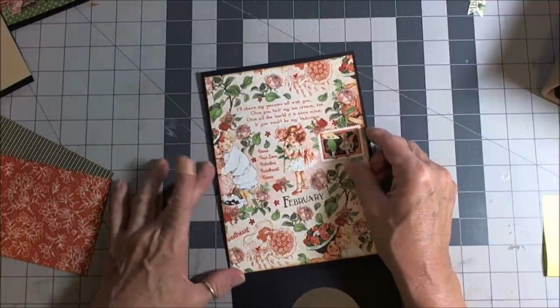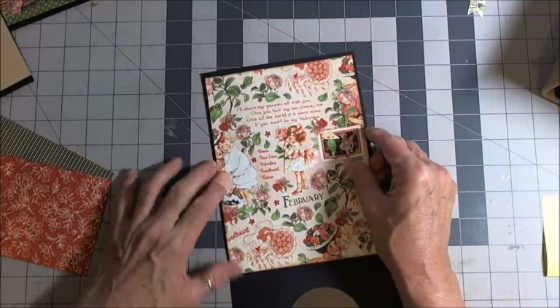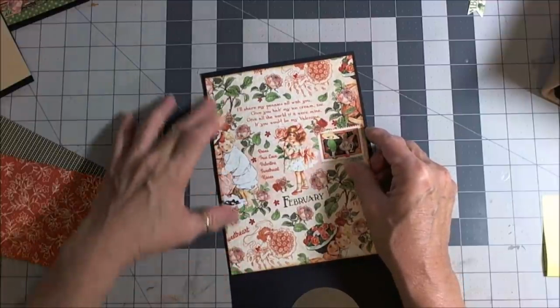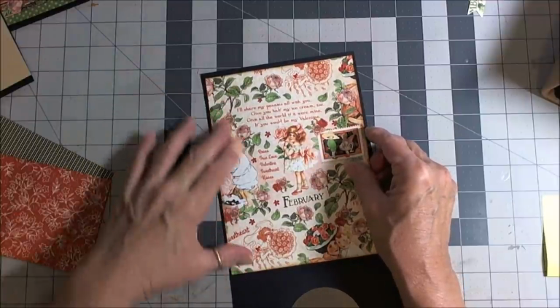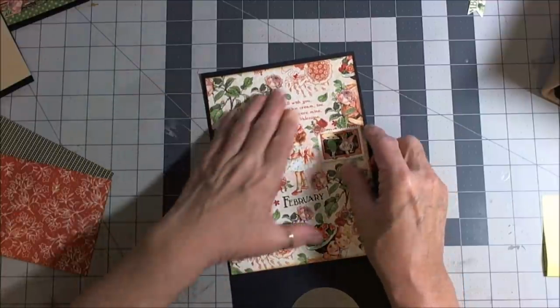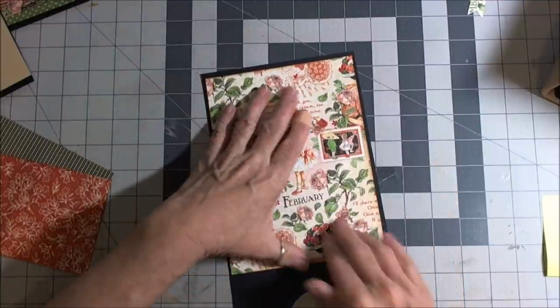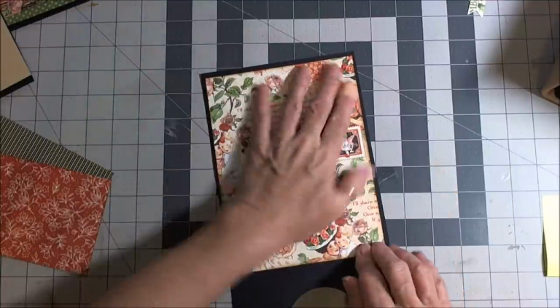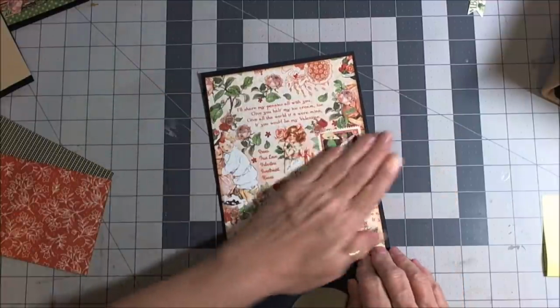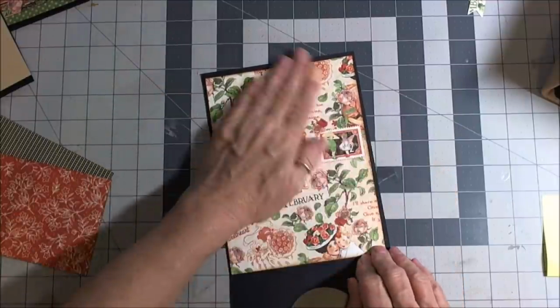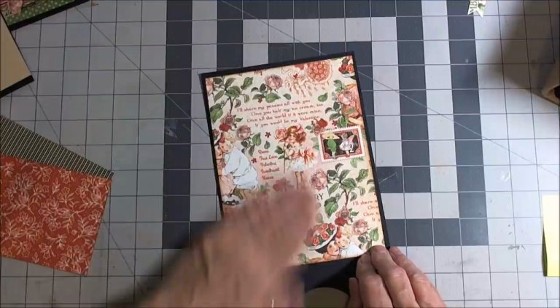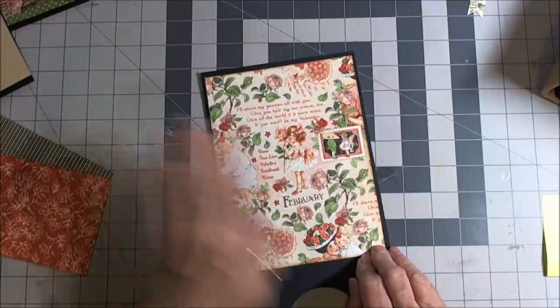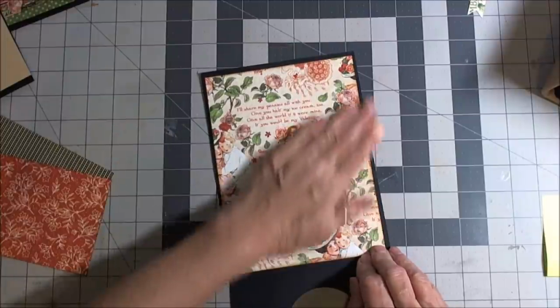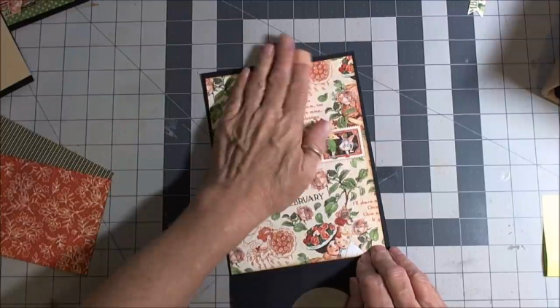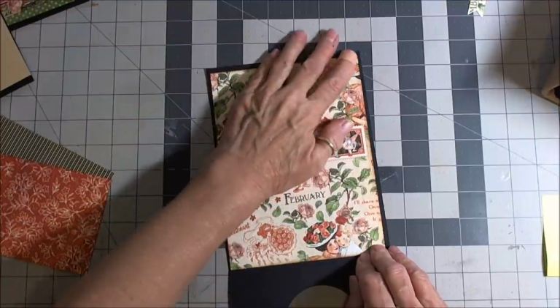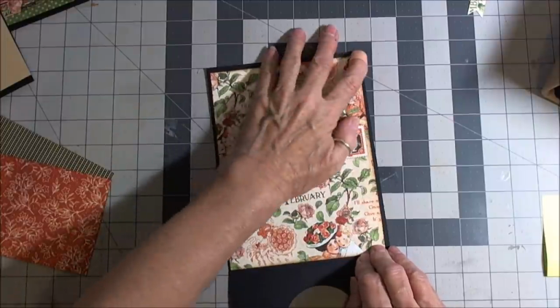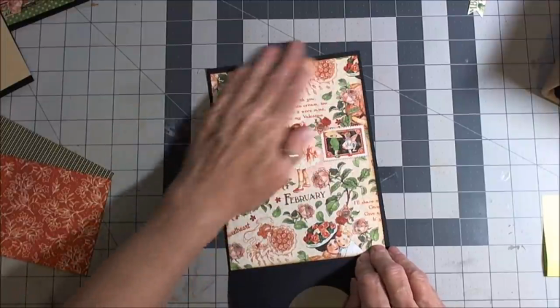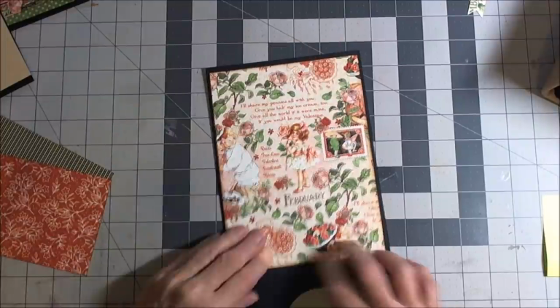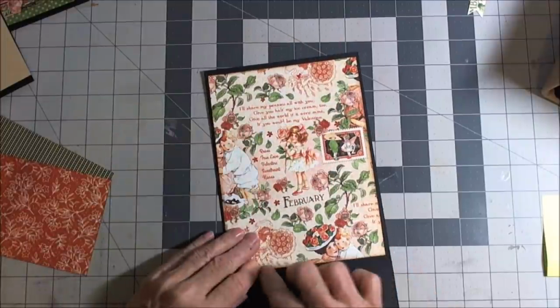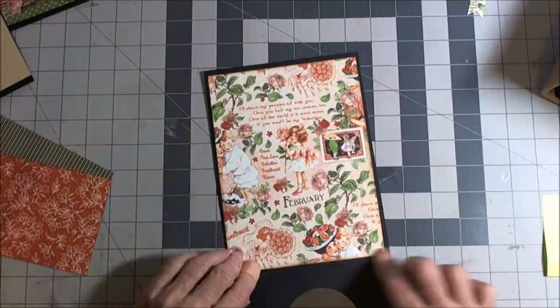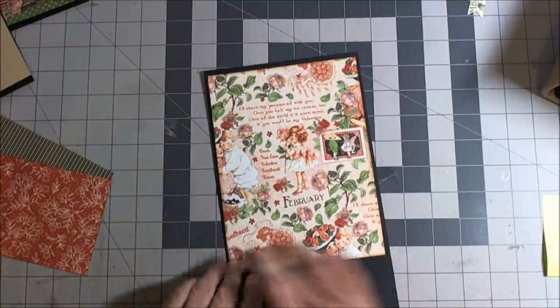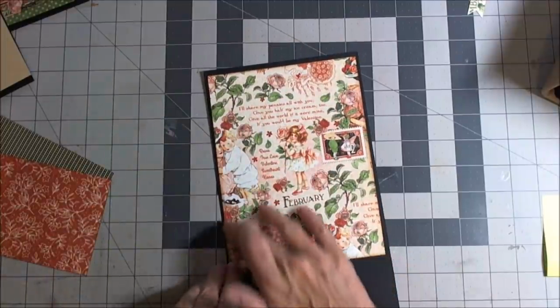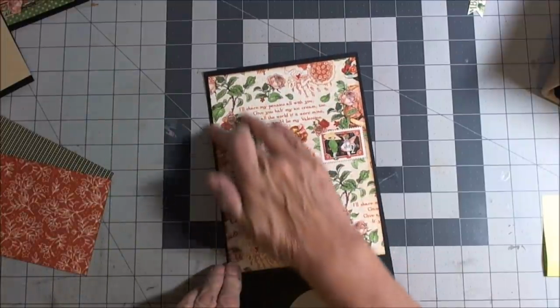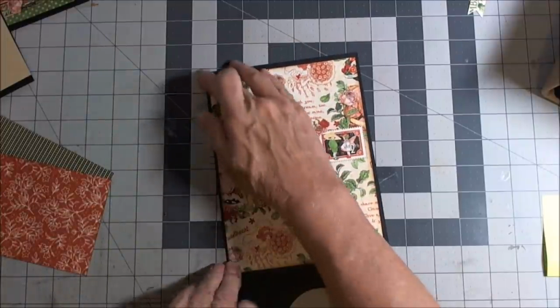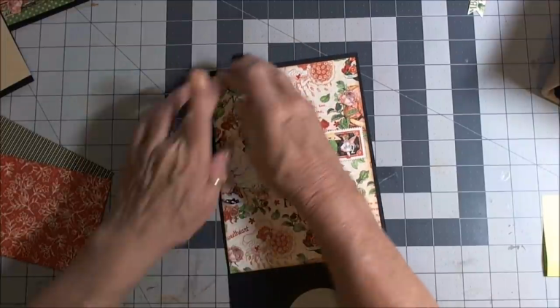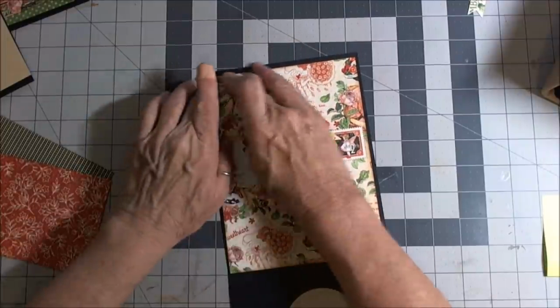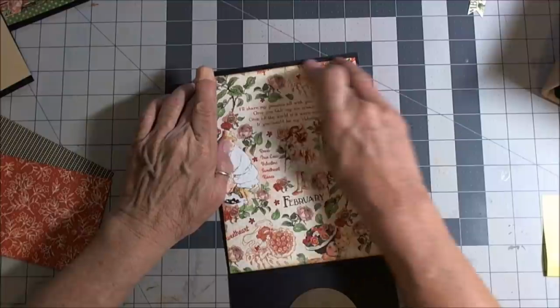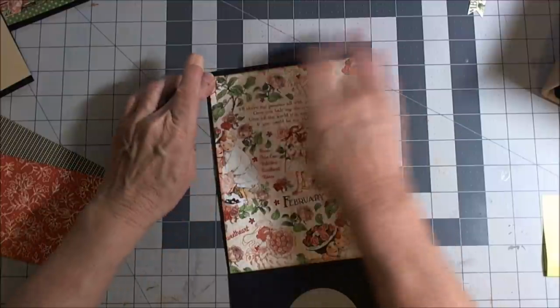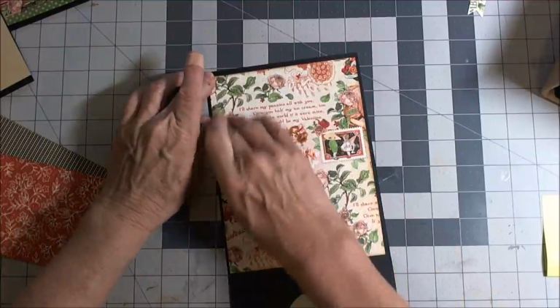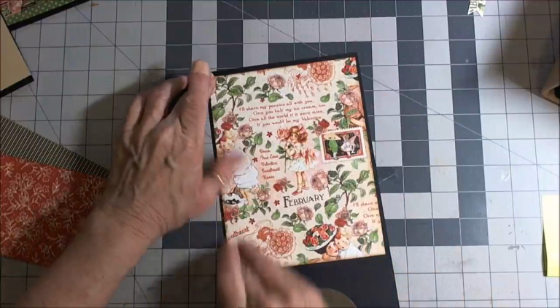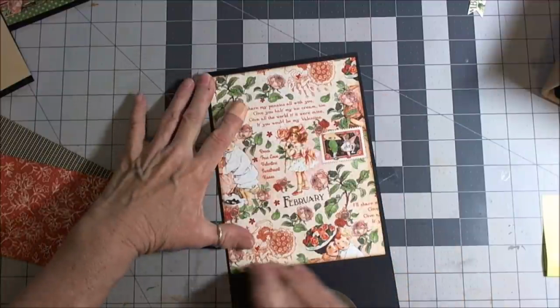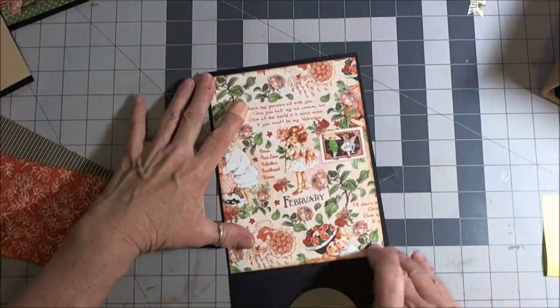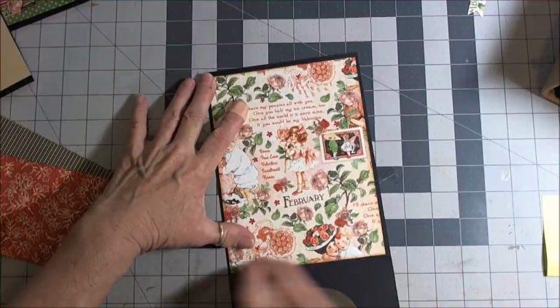It gets a little off on the bottom but I'm not going to worry about it. I'll lift it up and make sure to burnish the three edges that have the tape and the glue on them.